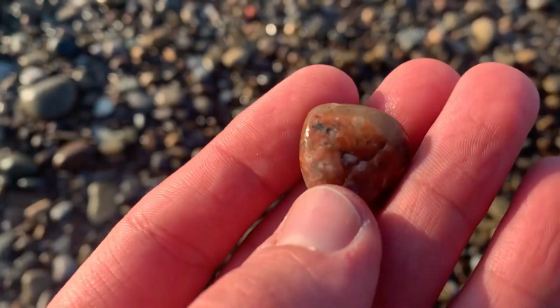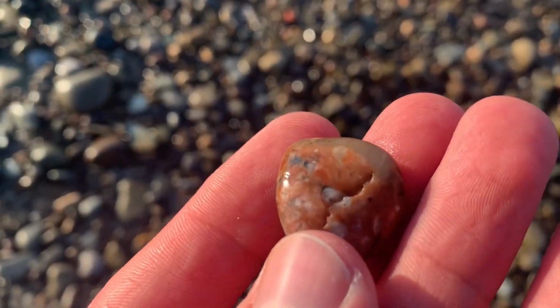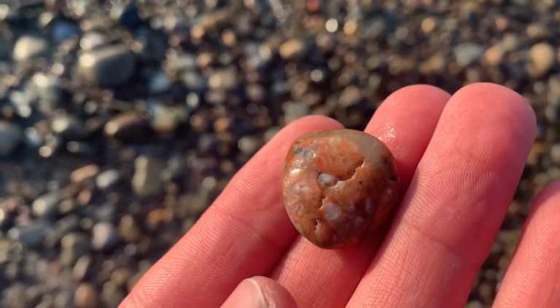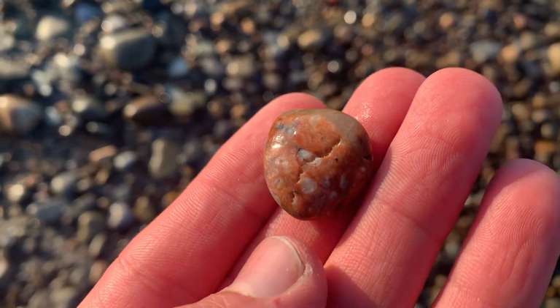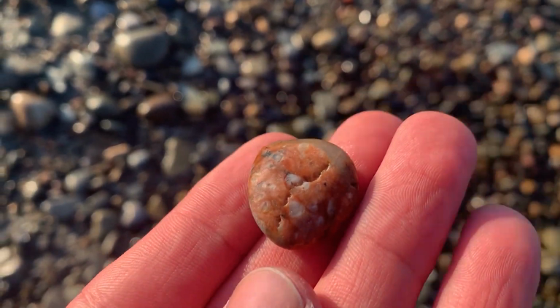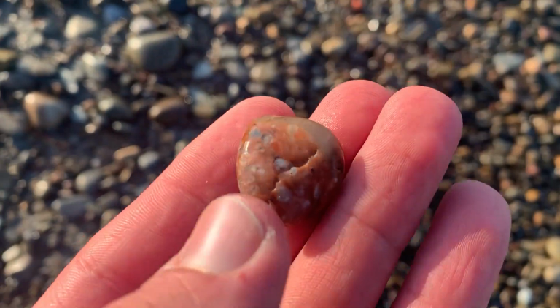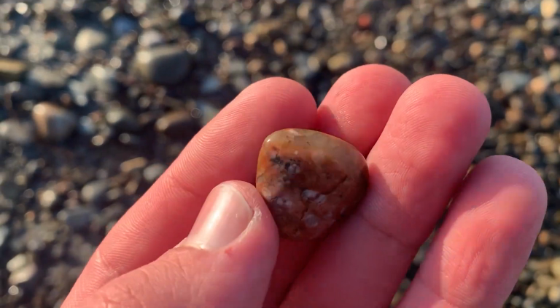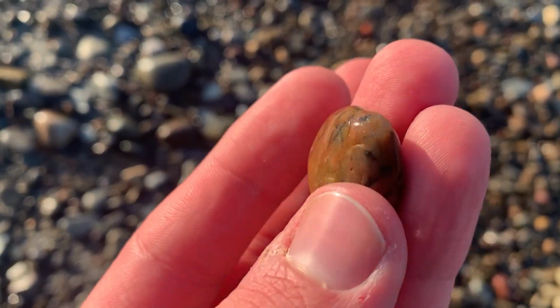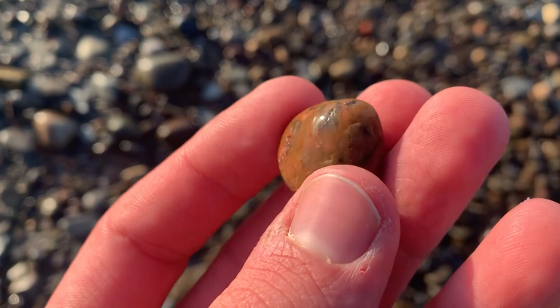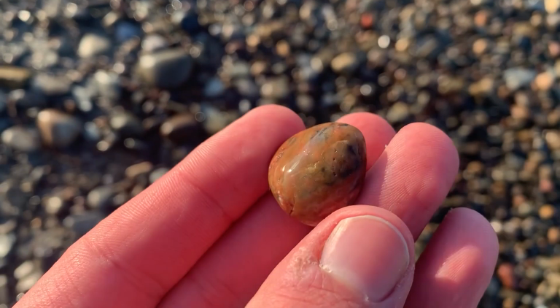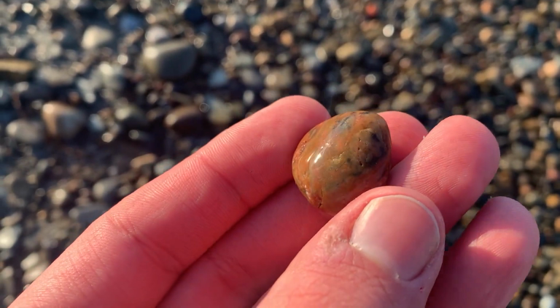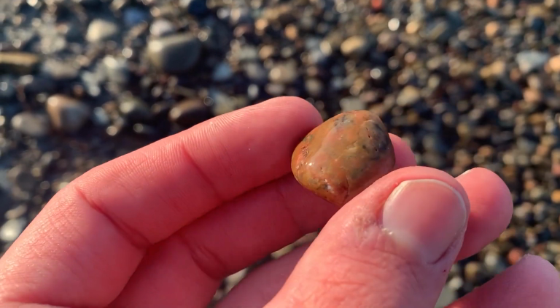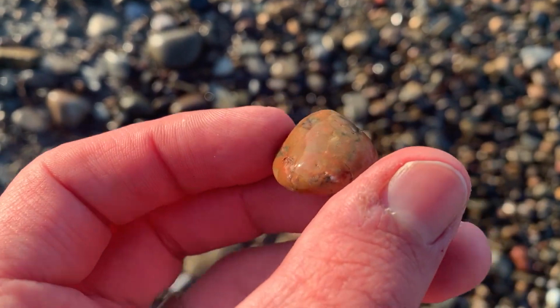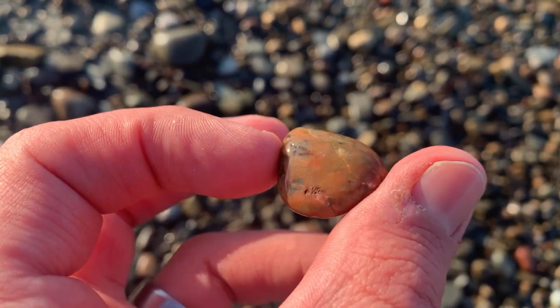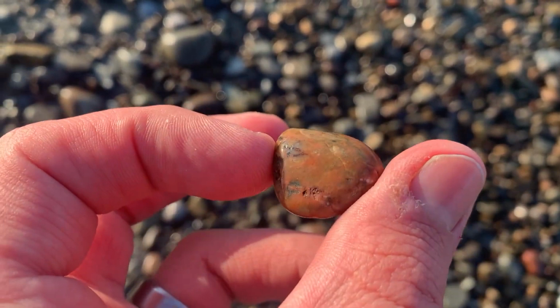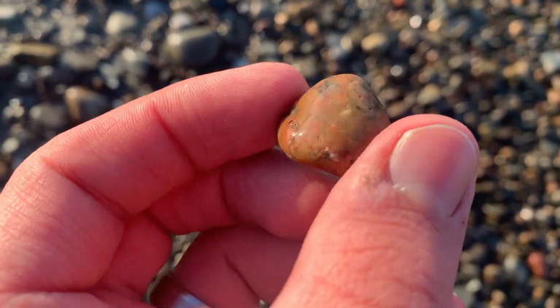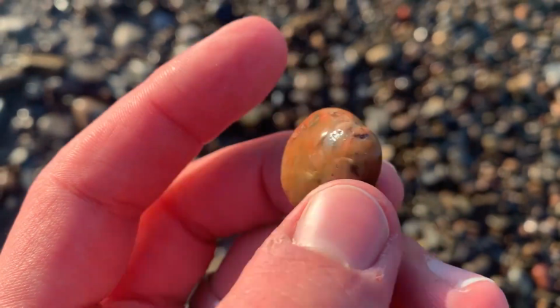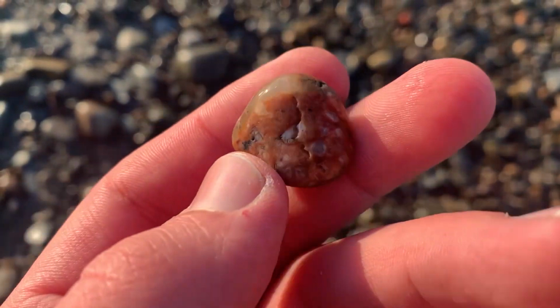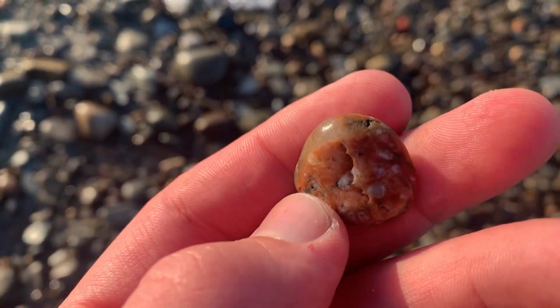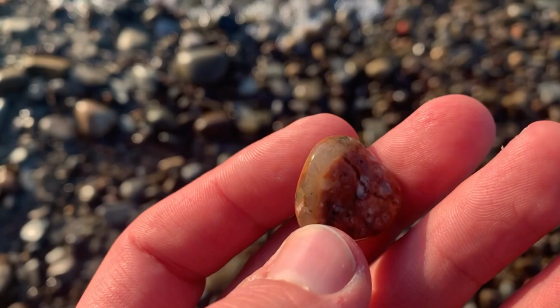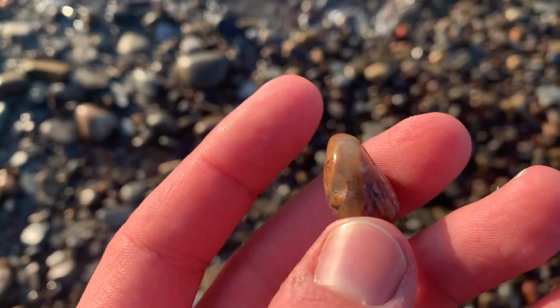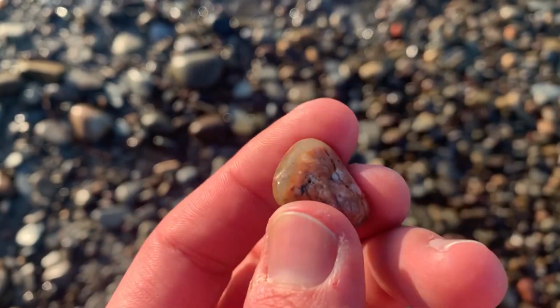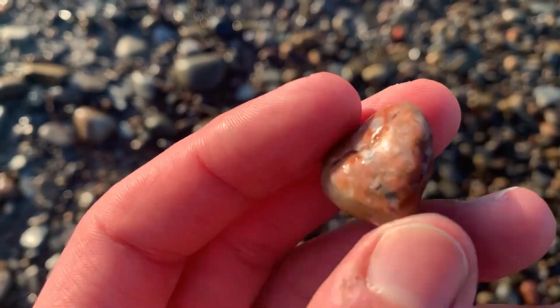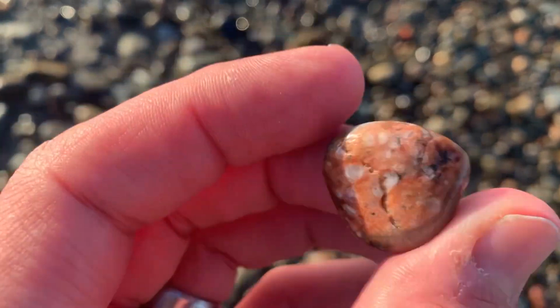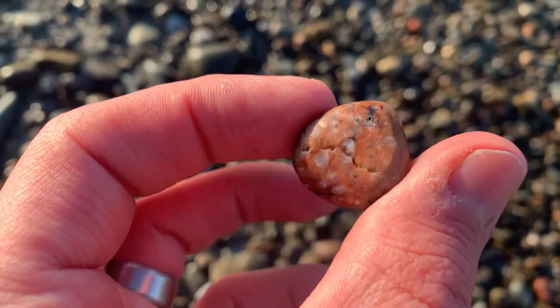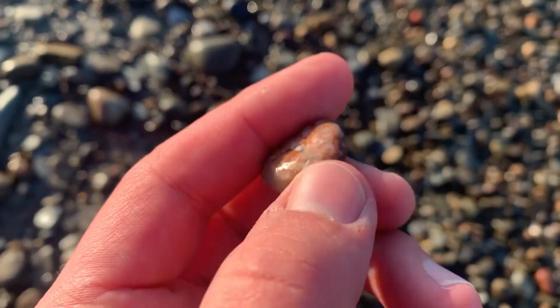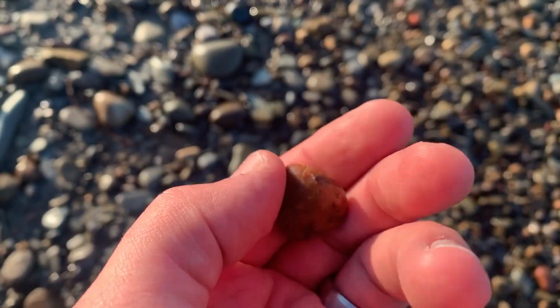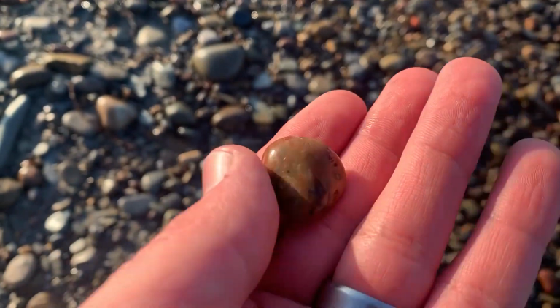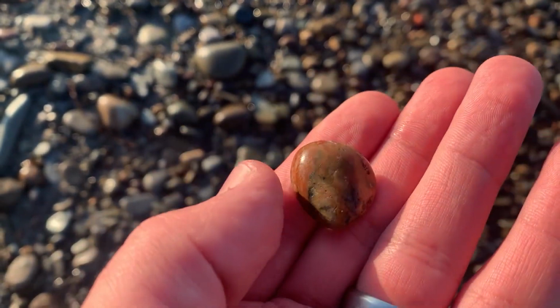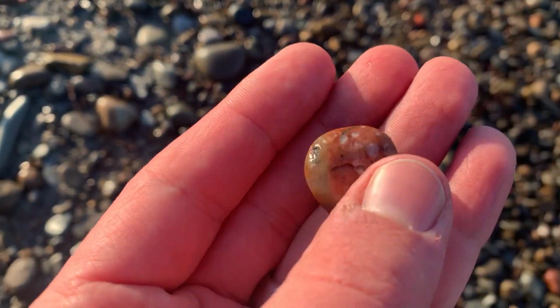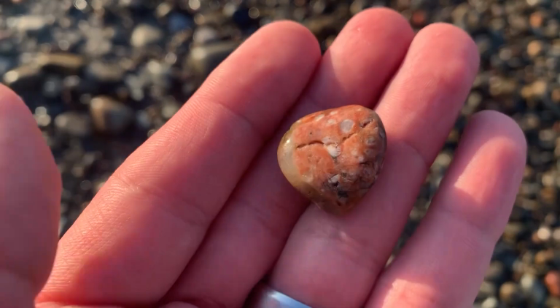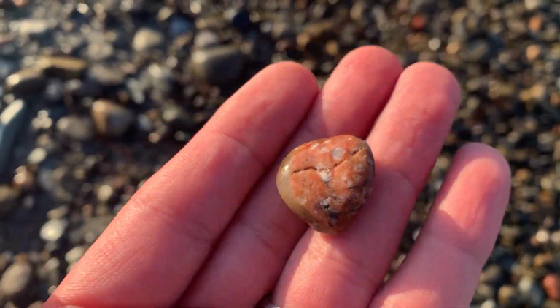Look how pretty this one is — look at it glisten! This is such a stinking cool rock. Why are all these rocks so cool? Why am I so obsessed with this?